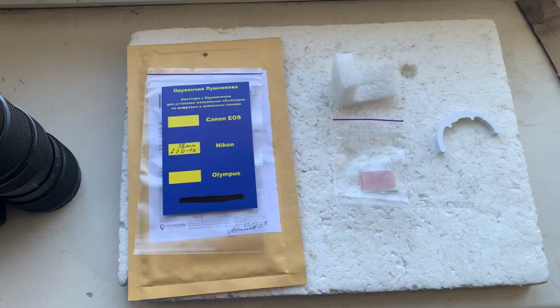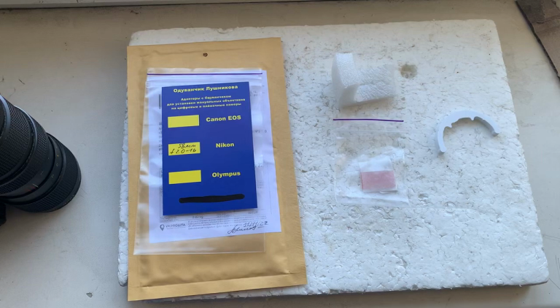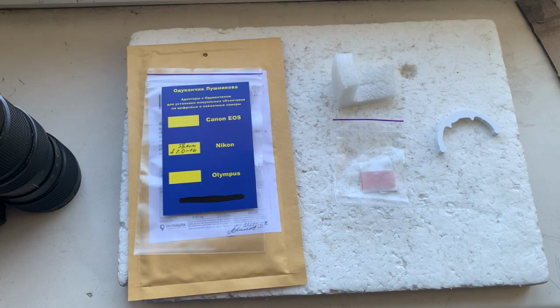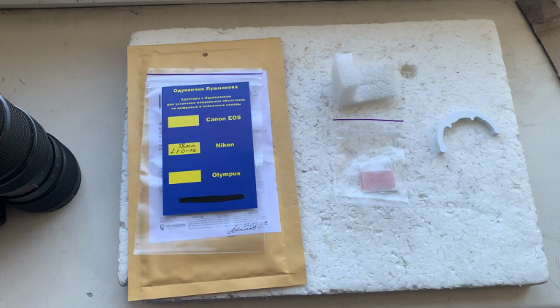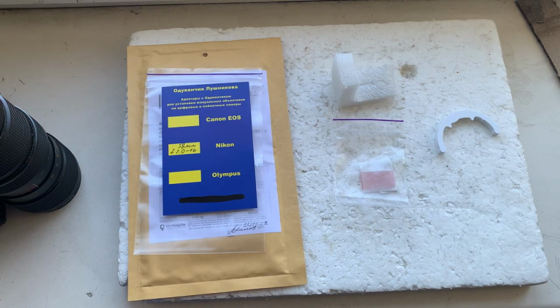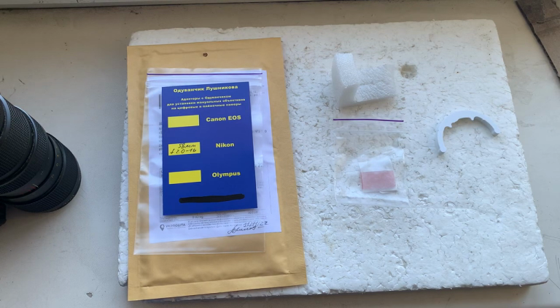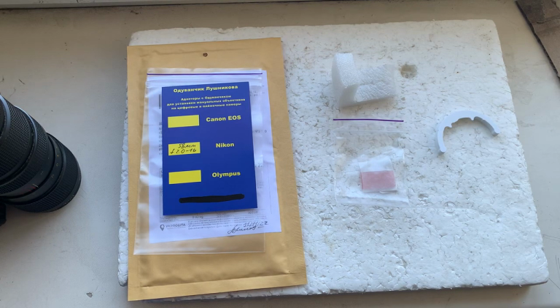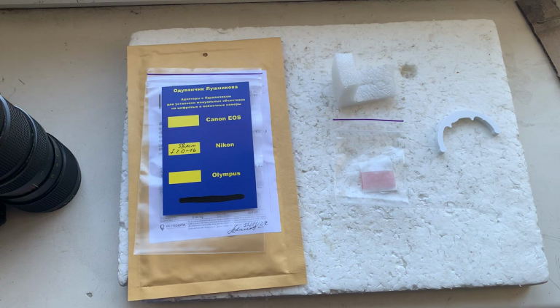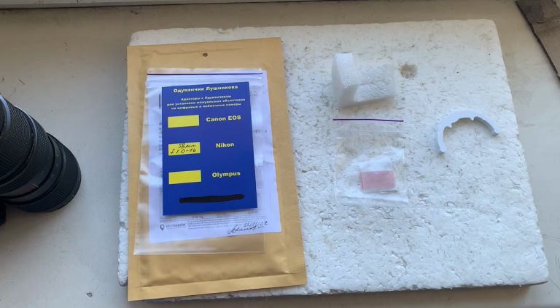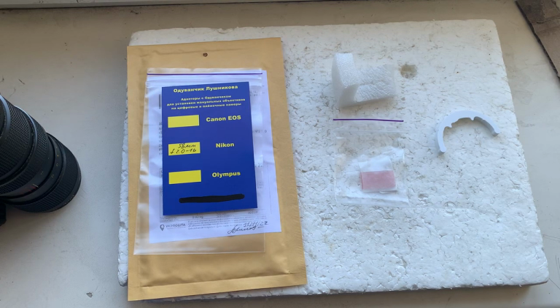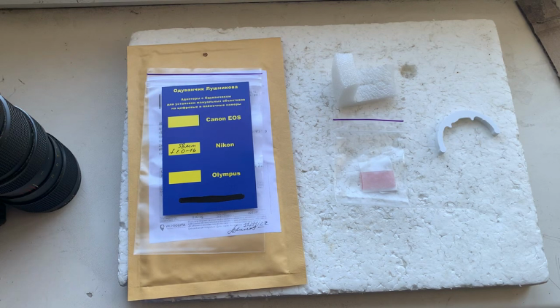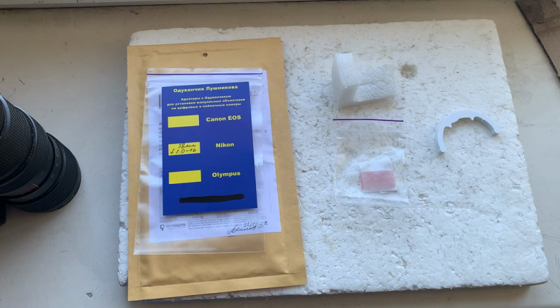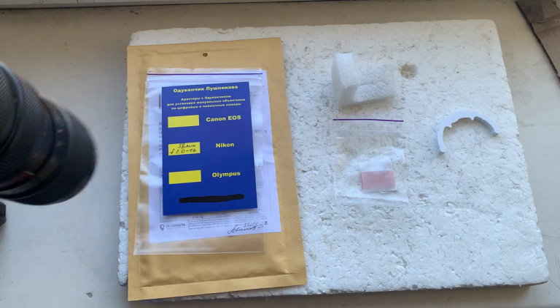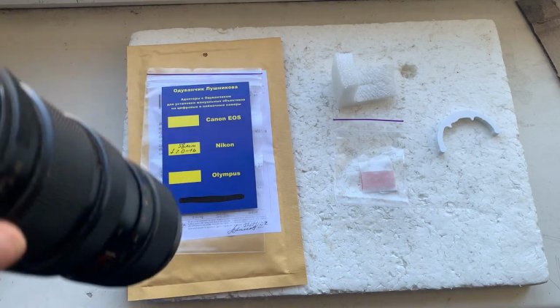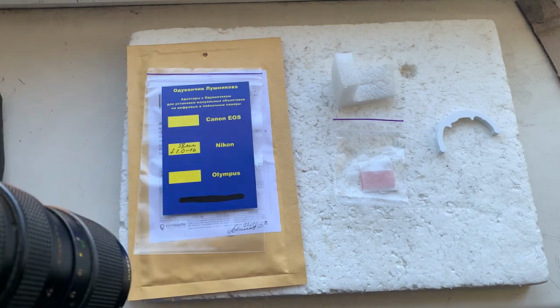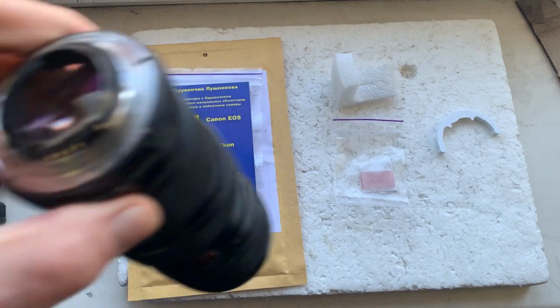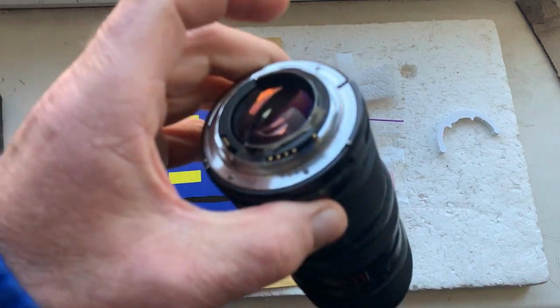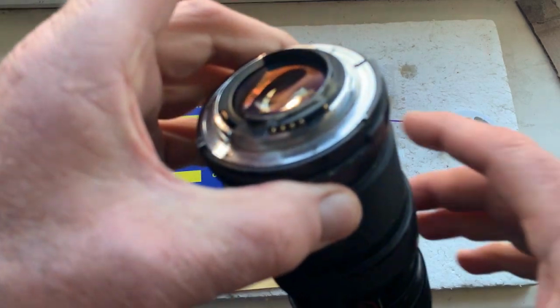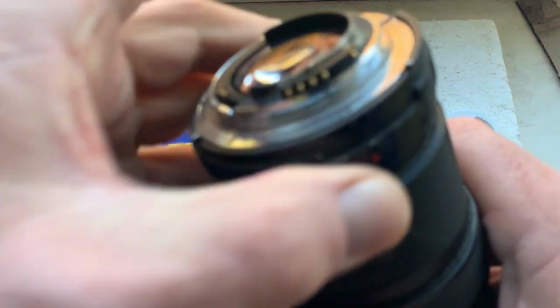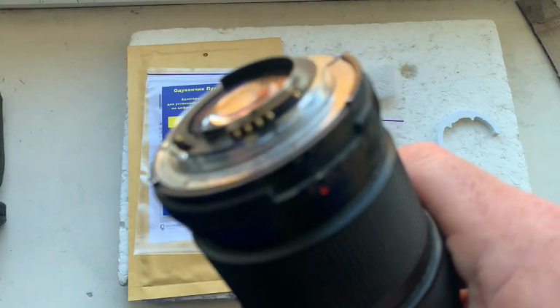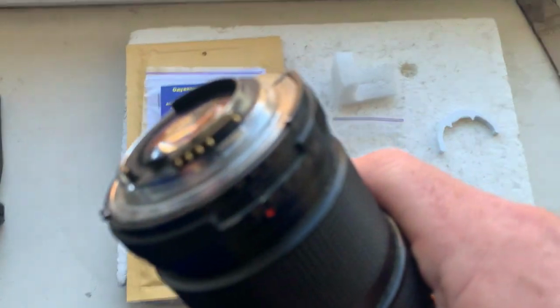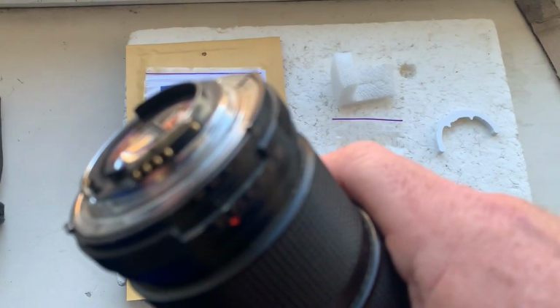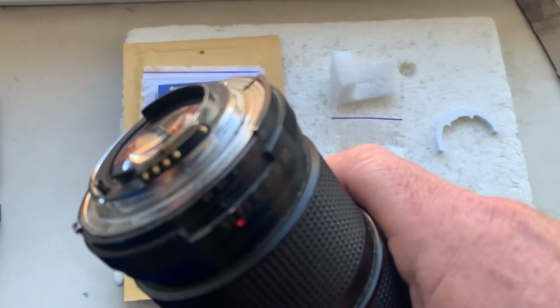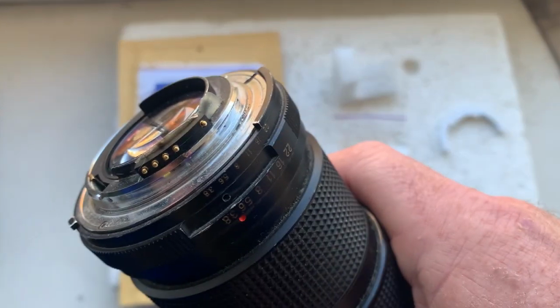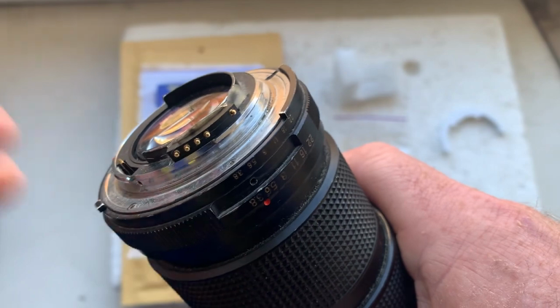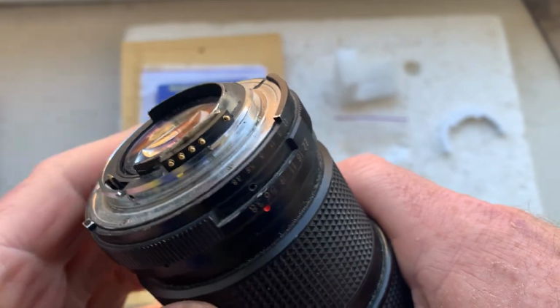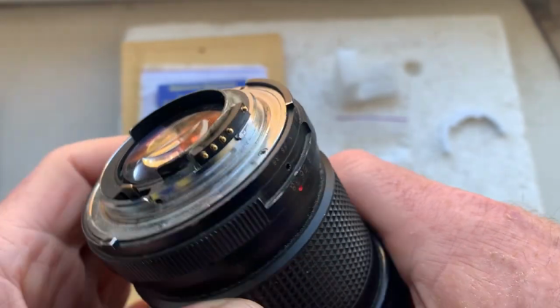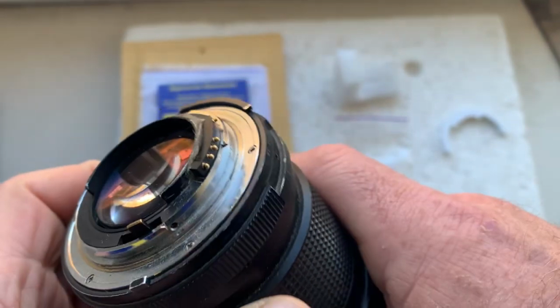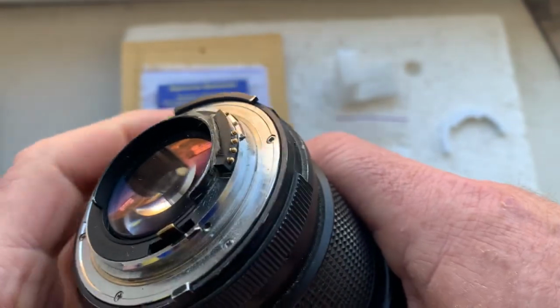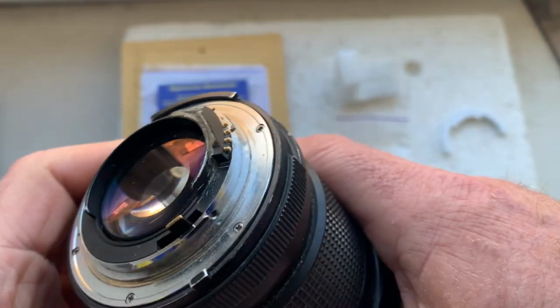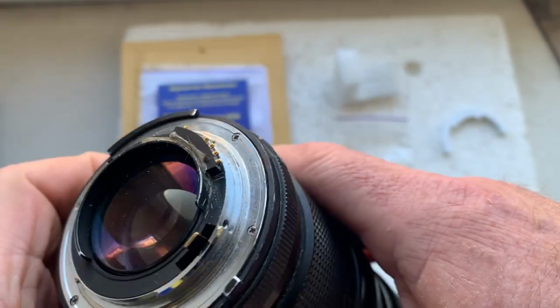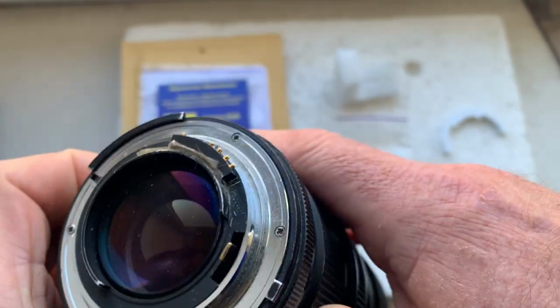Hello Carlos, this video is about your dandelion chip. I'll check your chip in my camera — please see, this is your chip installed with help of double-sided adhesive tape.